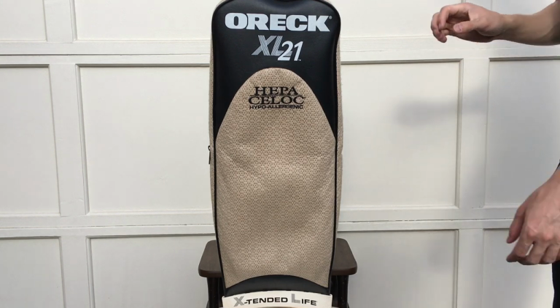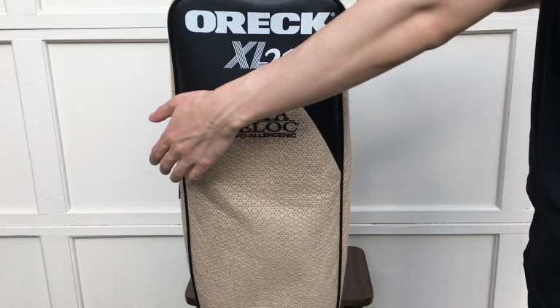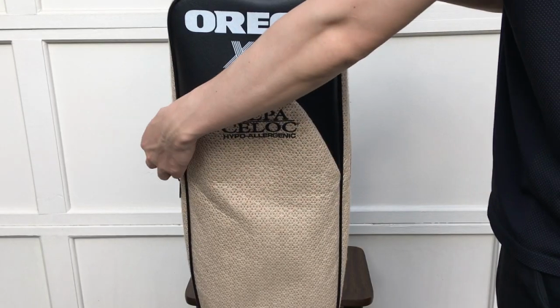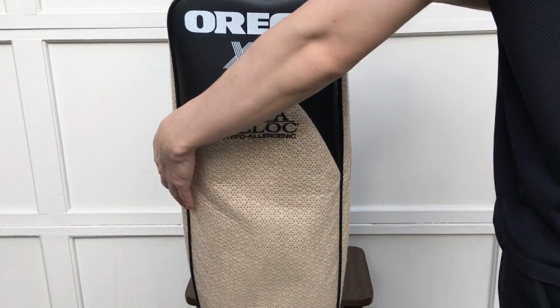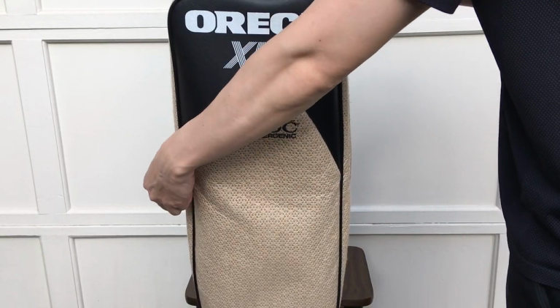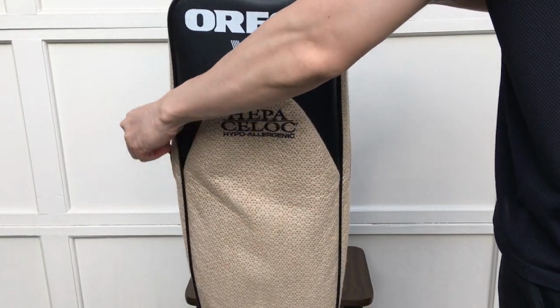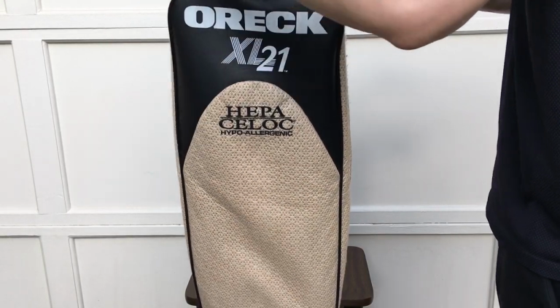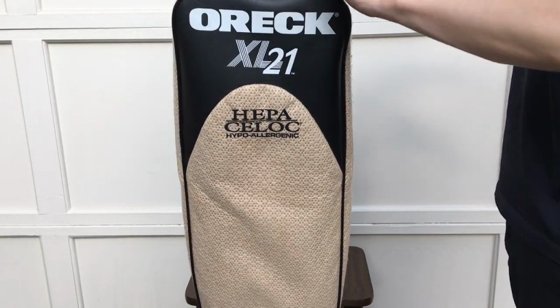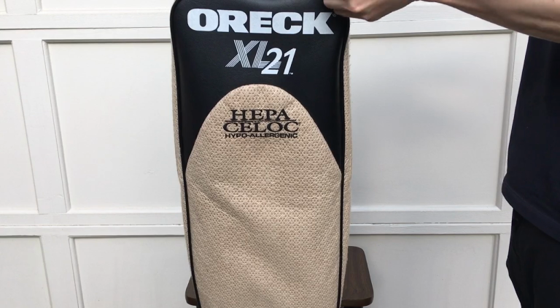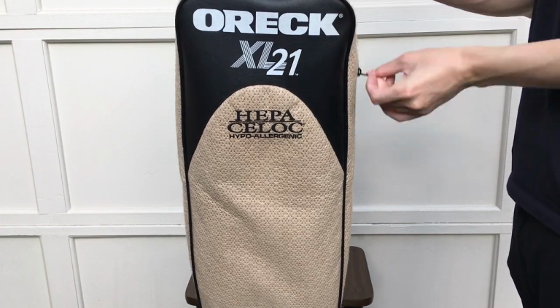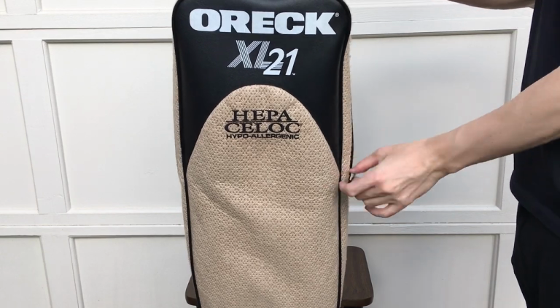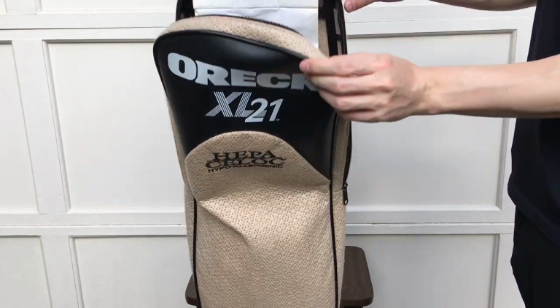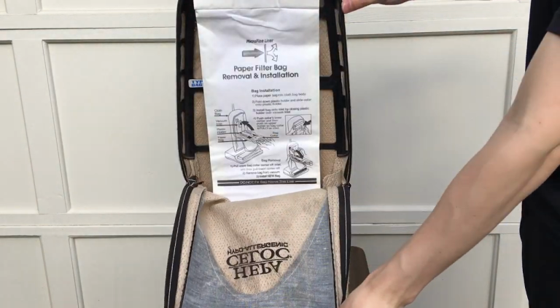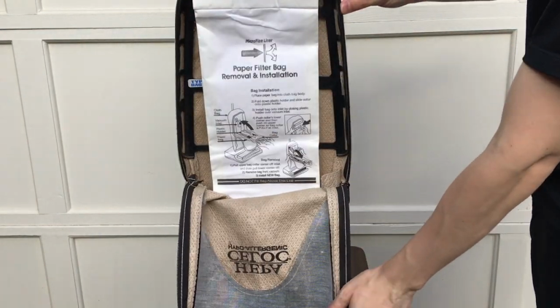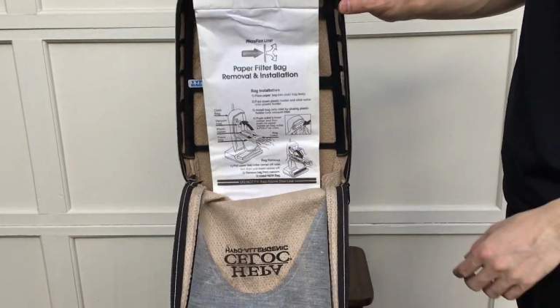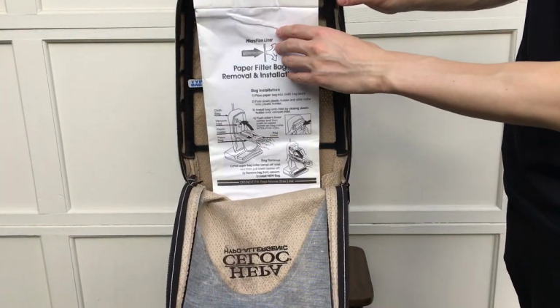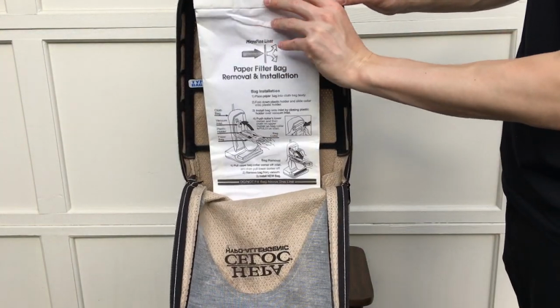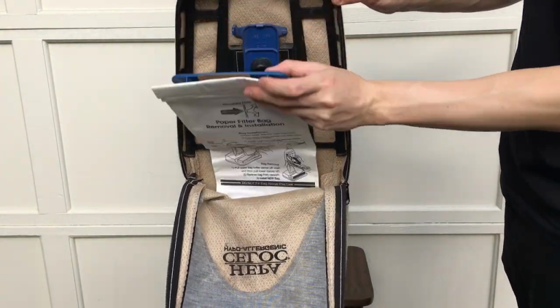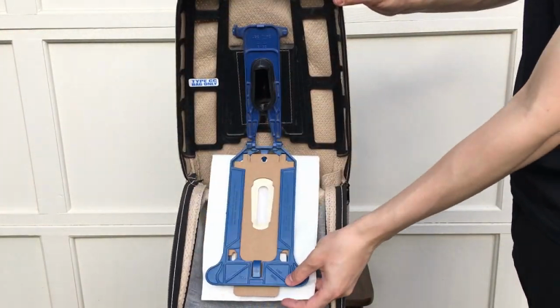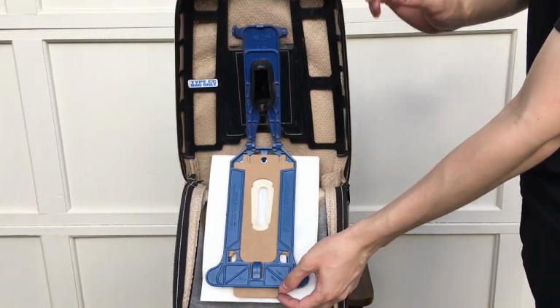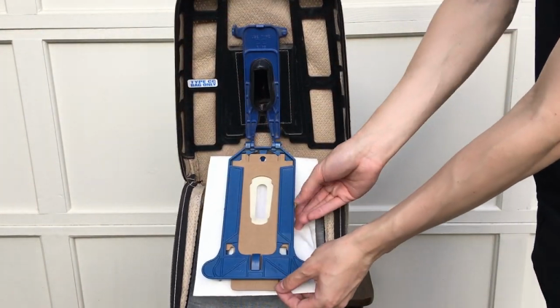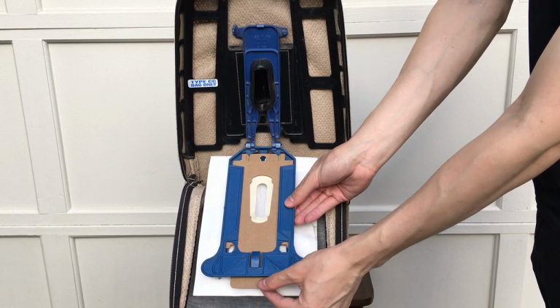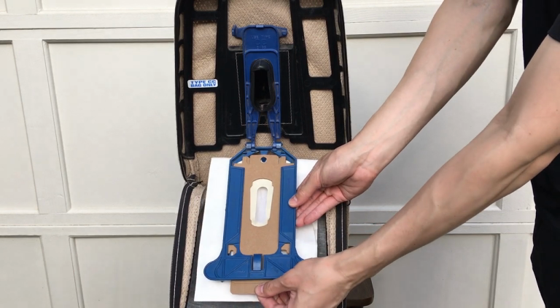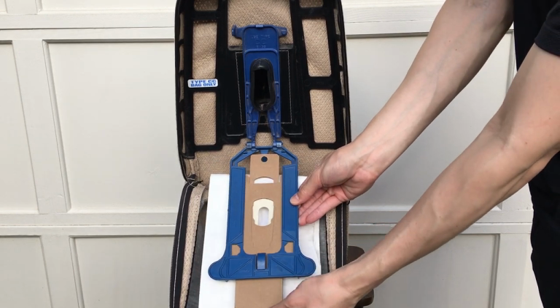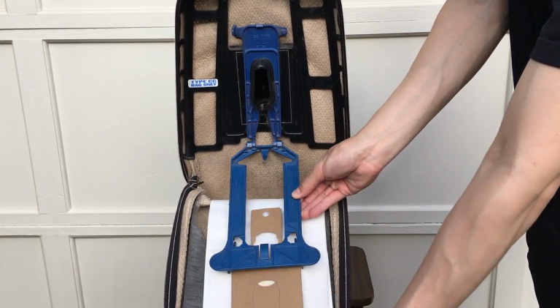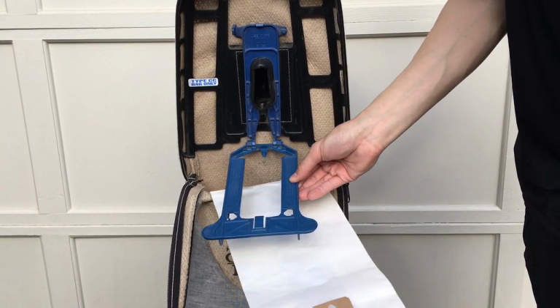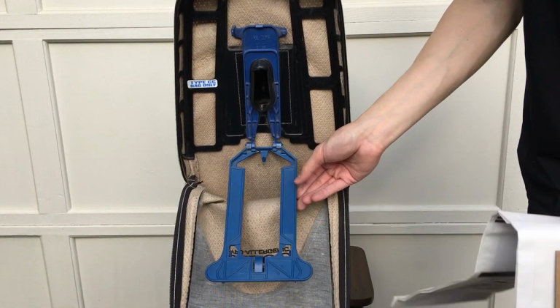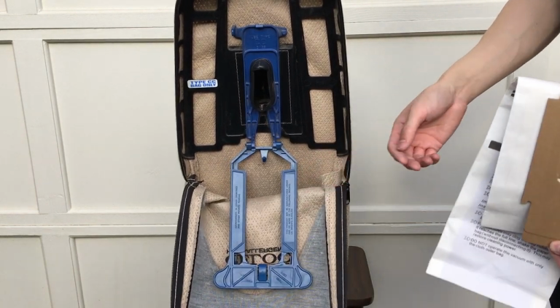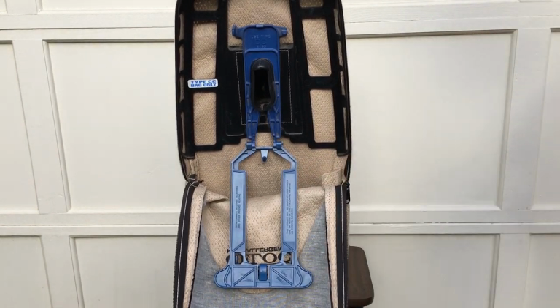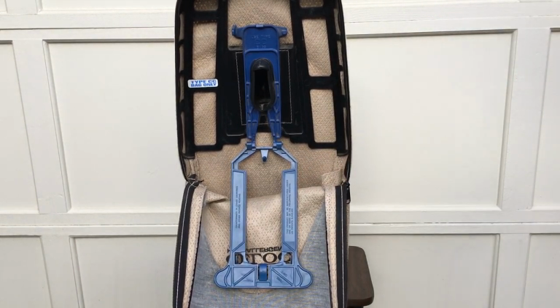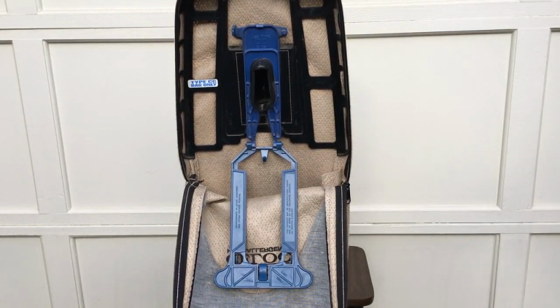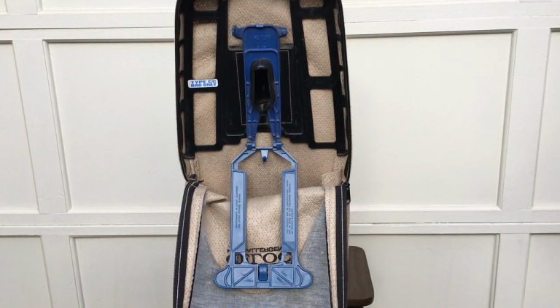Unzip to open it. To remove the old vacuum bag, pull and take it out of the frame. Throw the old bag away.